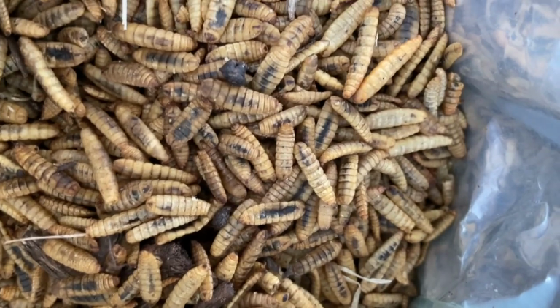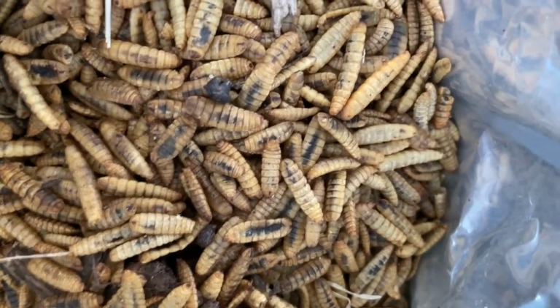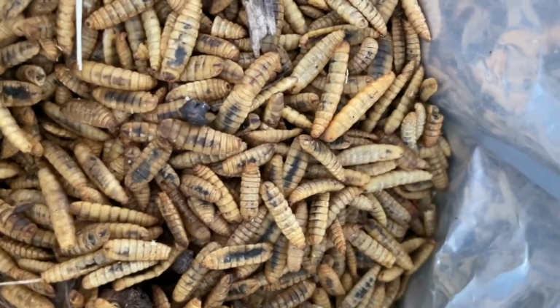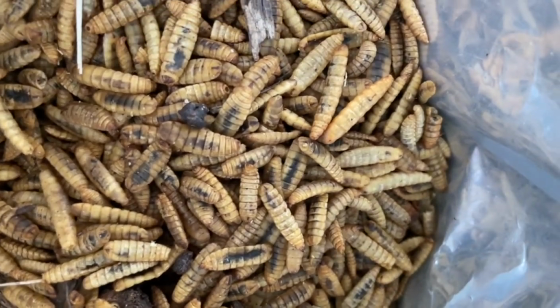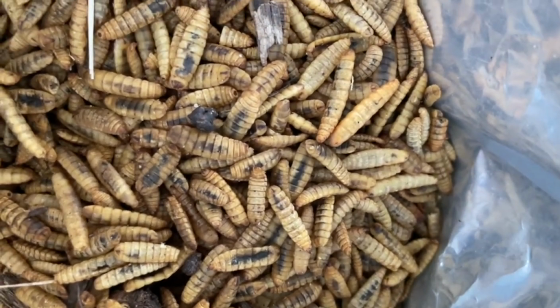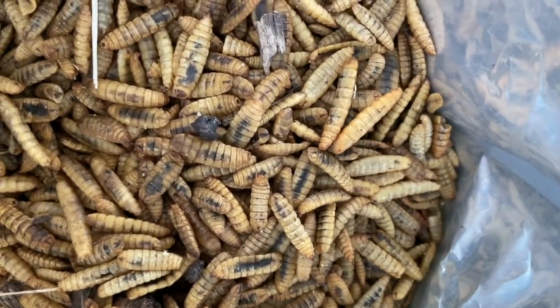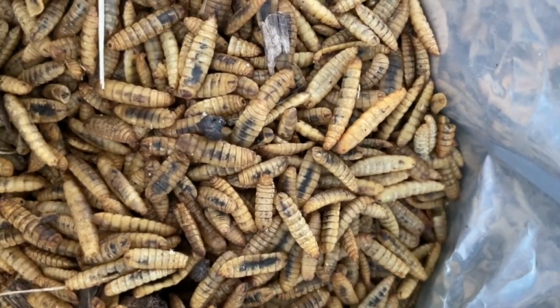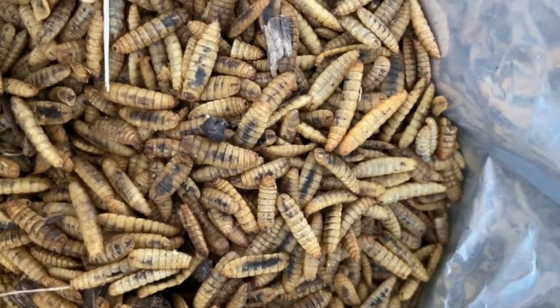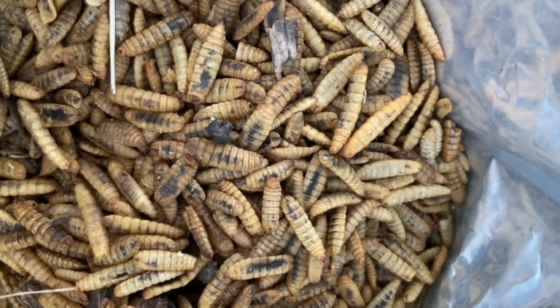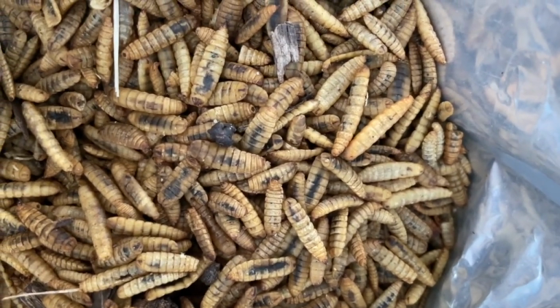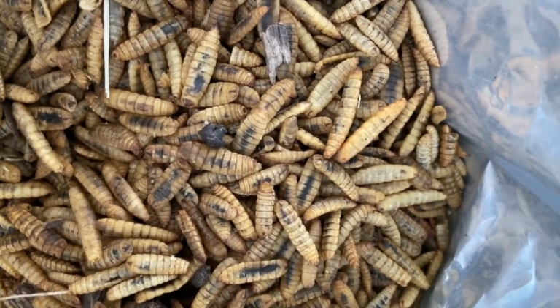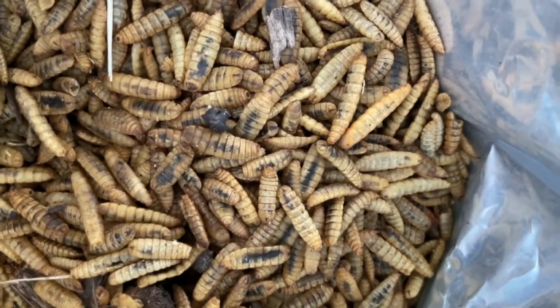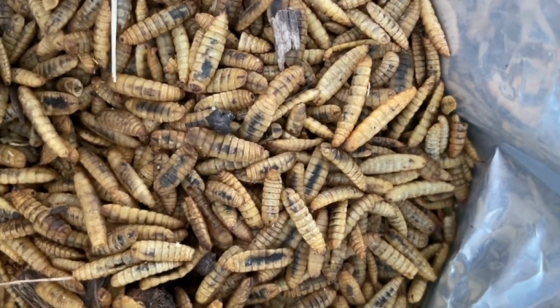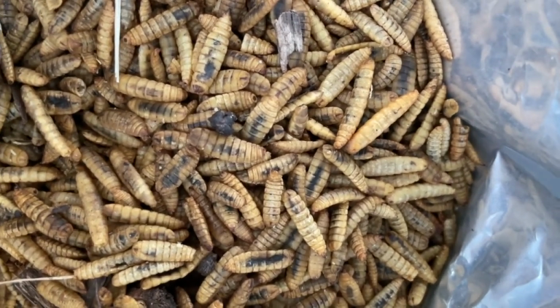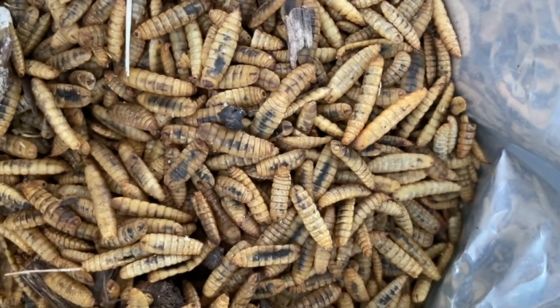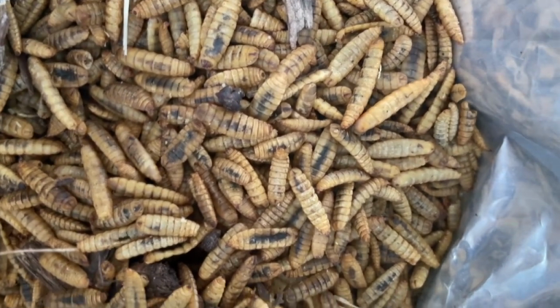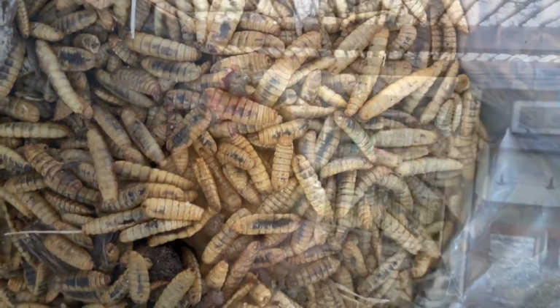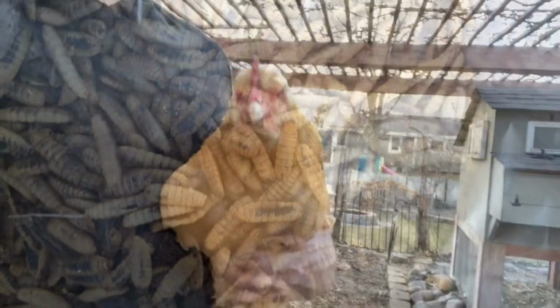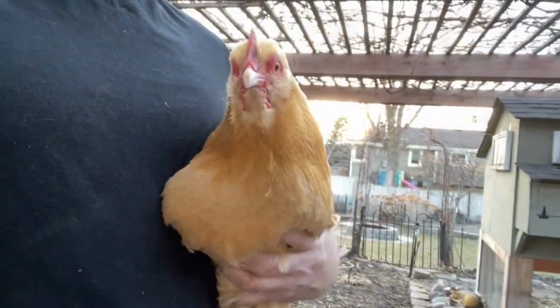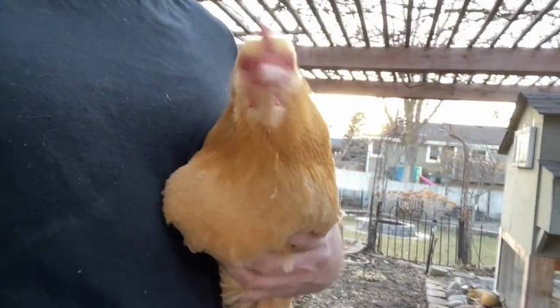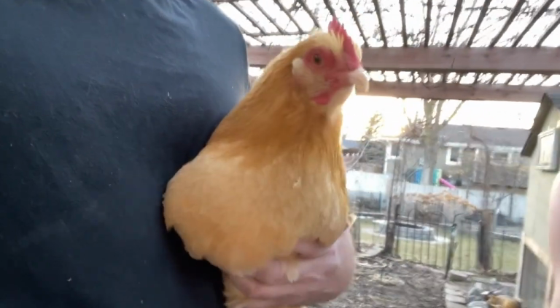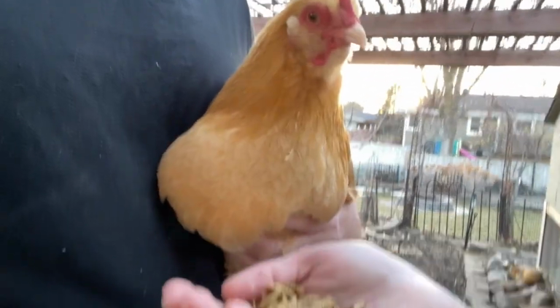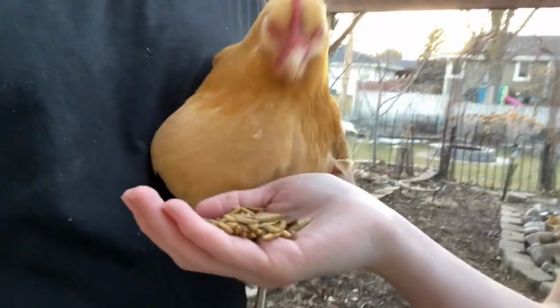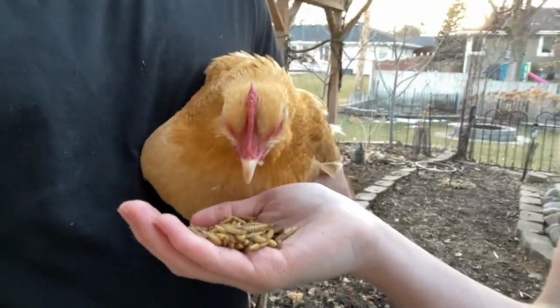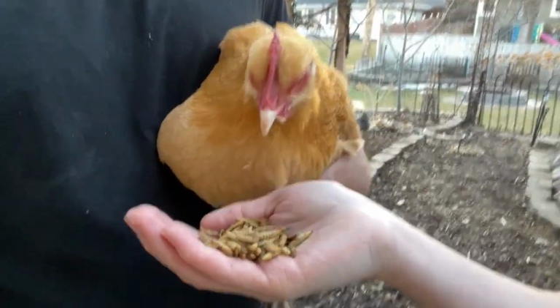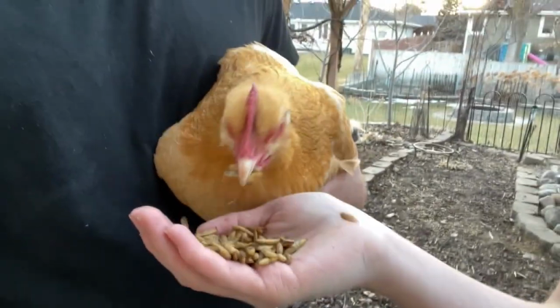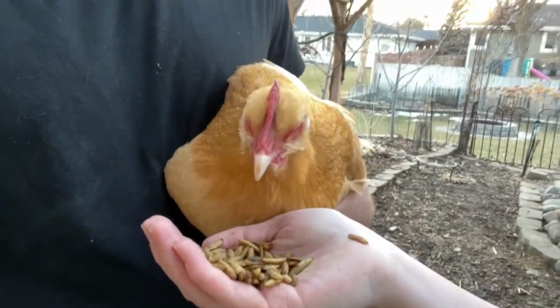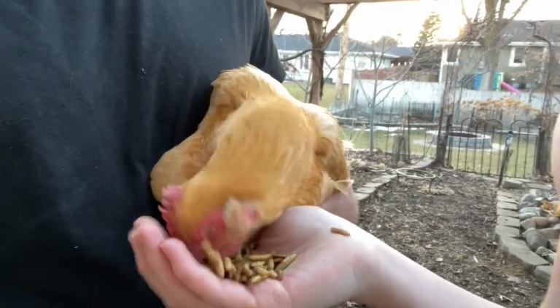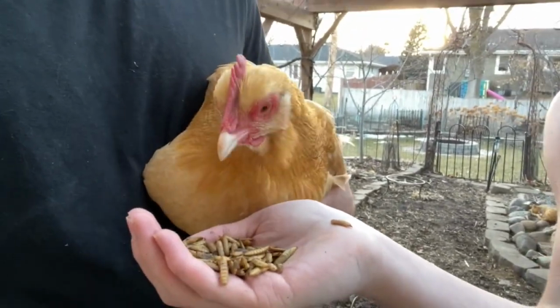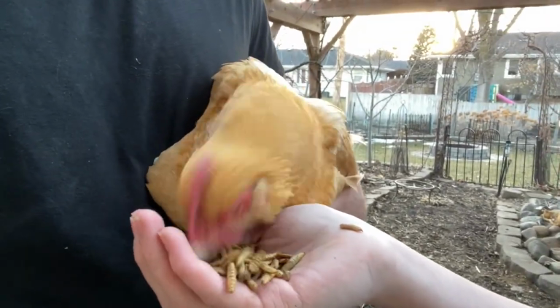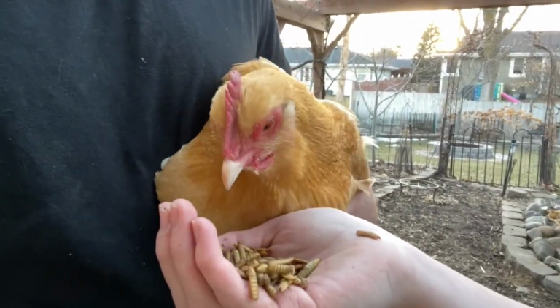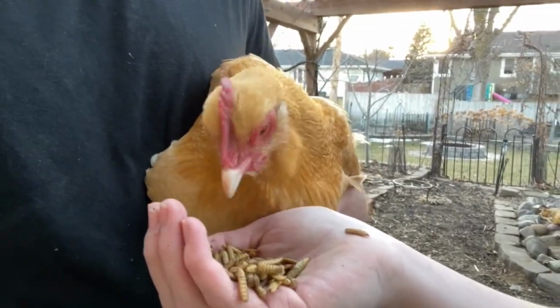Here's what they look like inside the bag. Here's Sunflower right here in my hand — let's see how many she goes for.